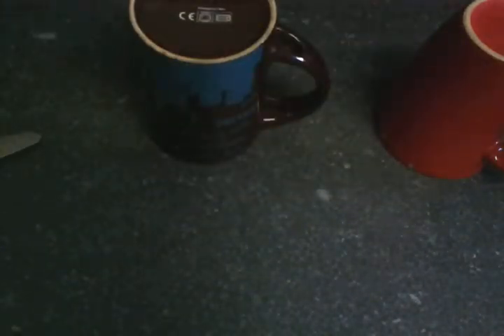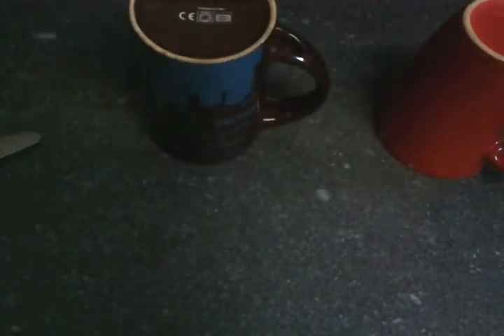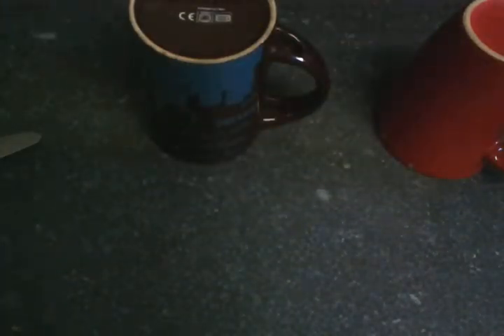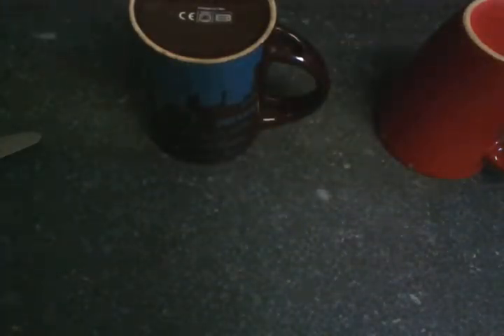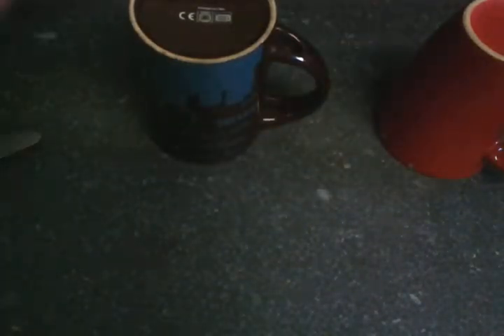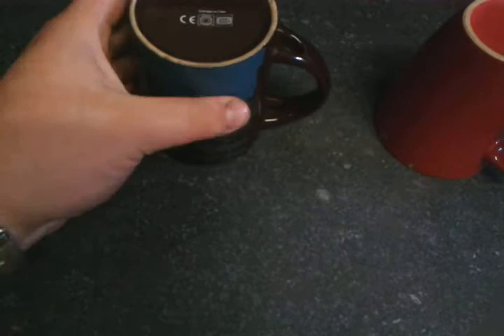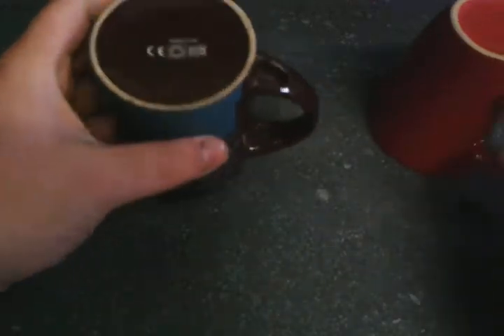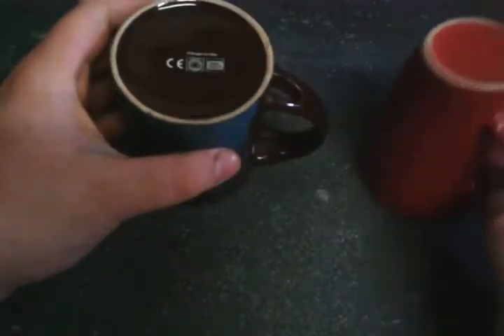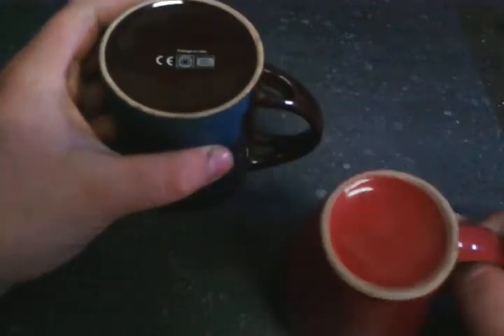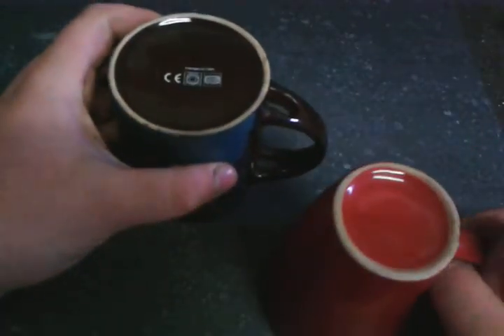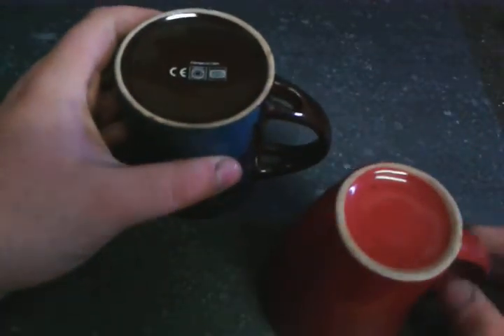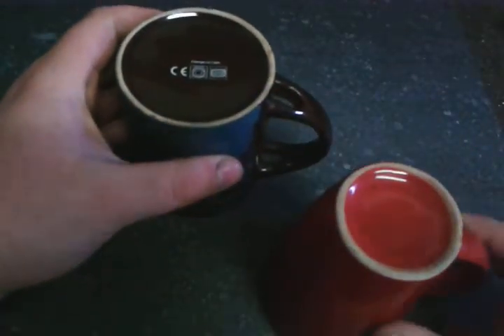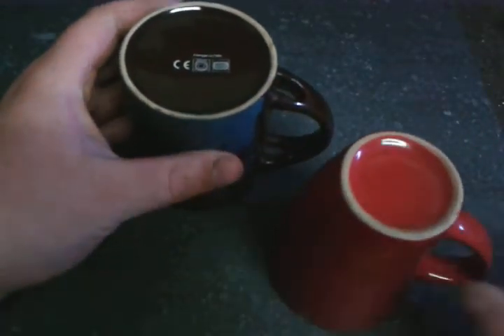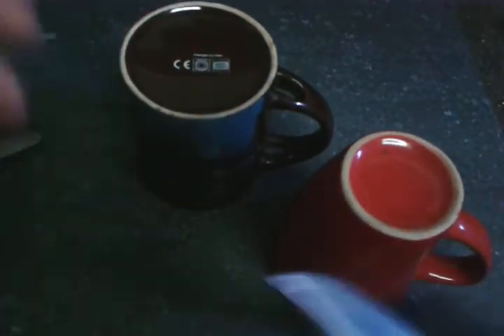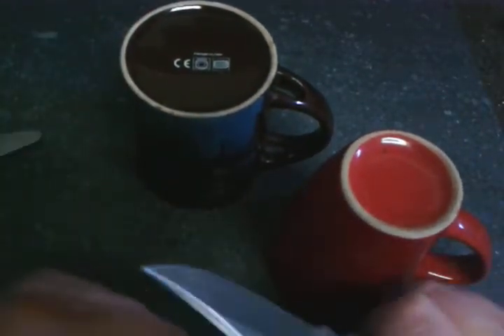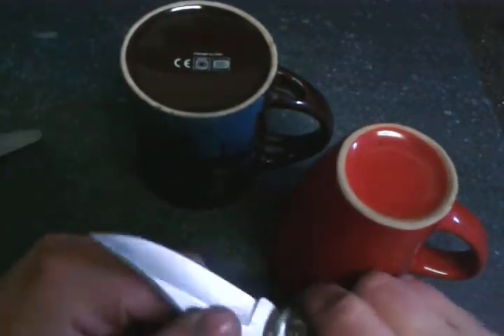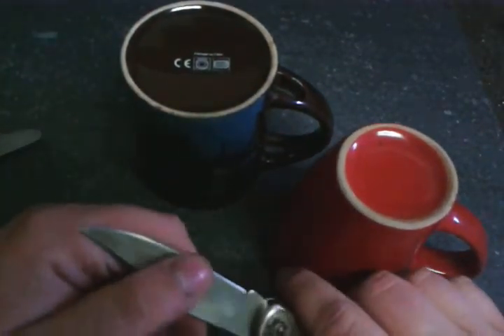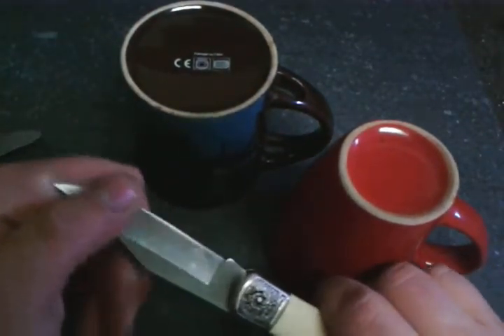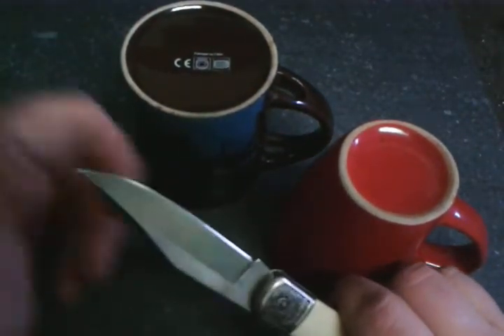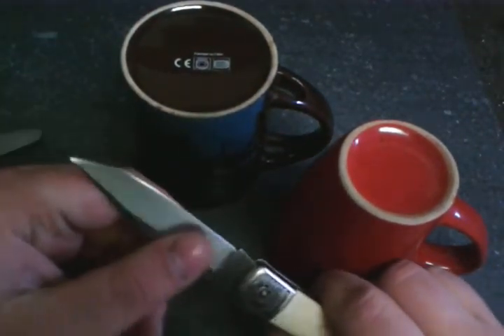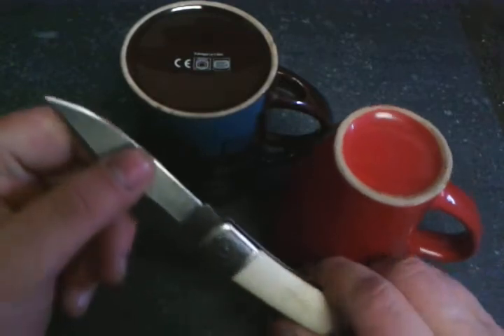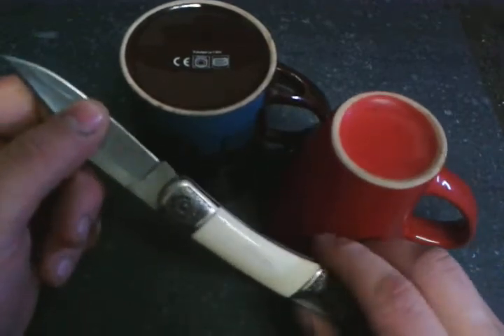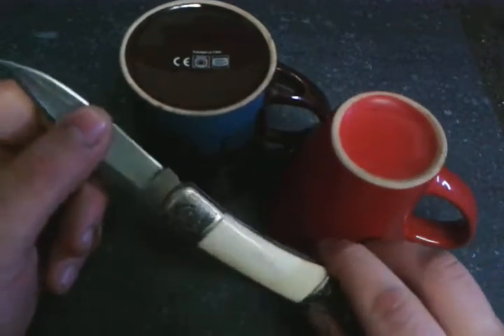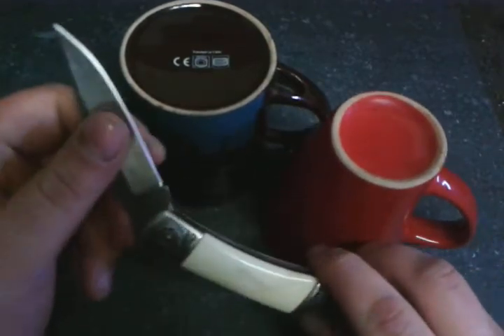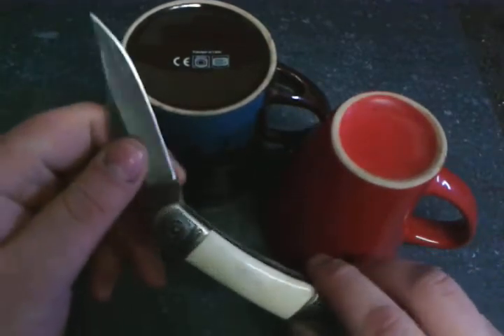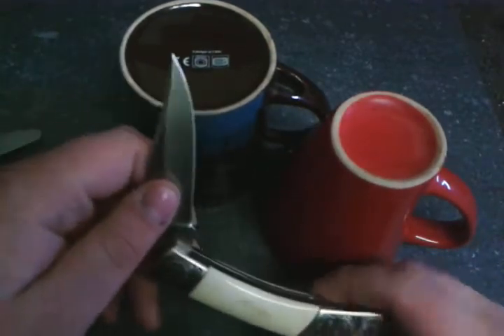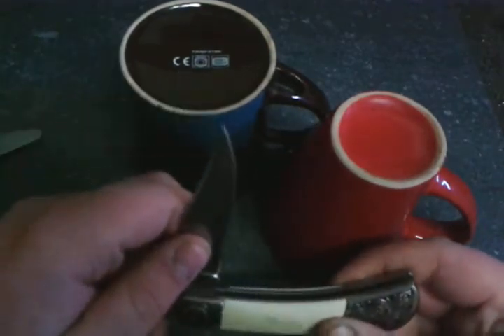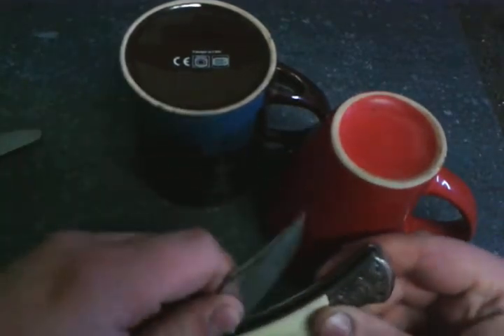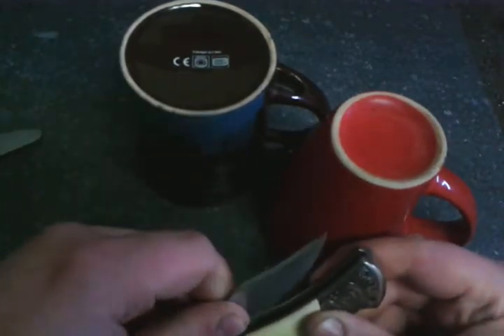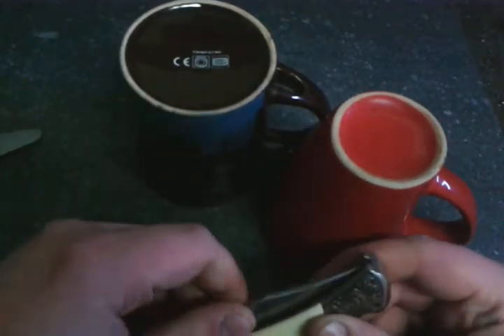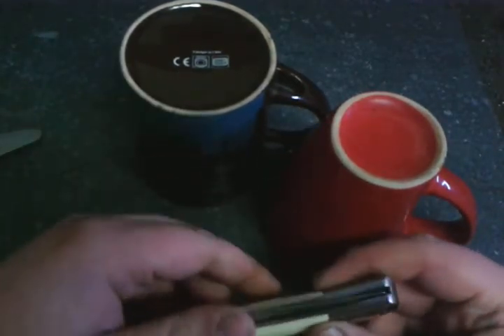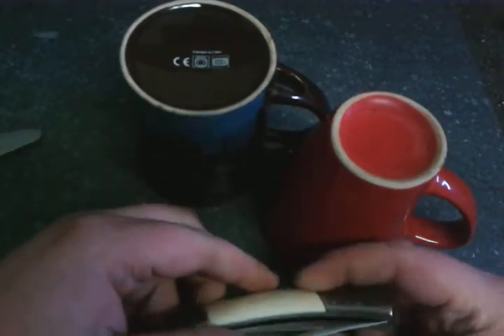Another thing: if you have a strop, that is very wise. I have a strop, but you don't have to use it for getting your knife sharp — but if you have a strop, that's very, very useful.